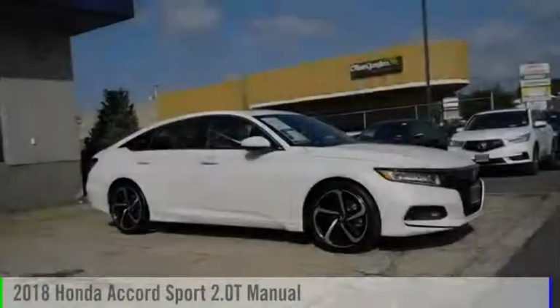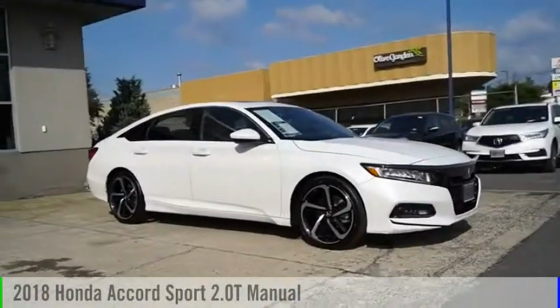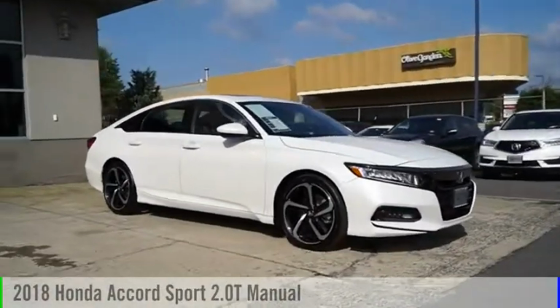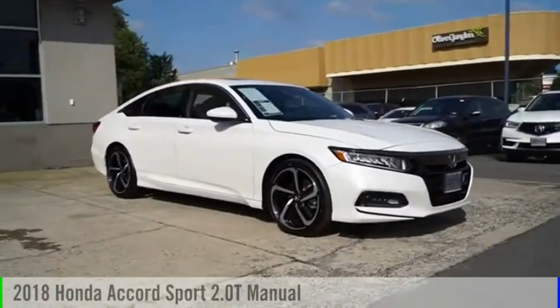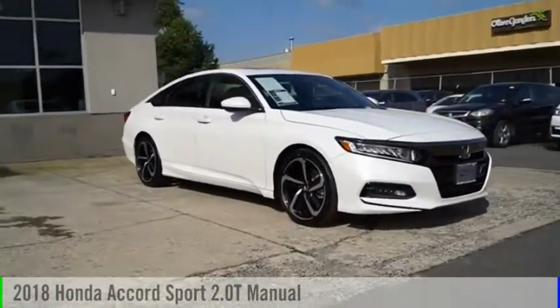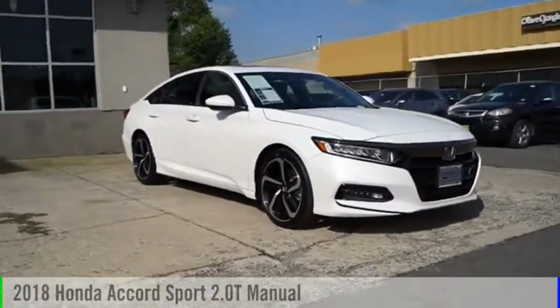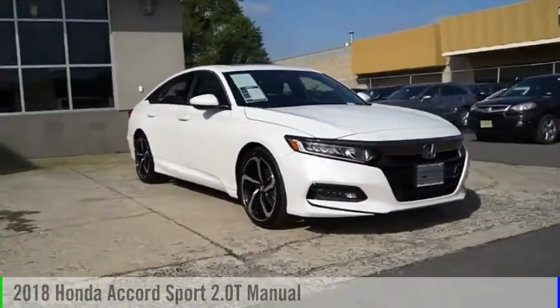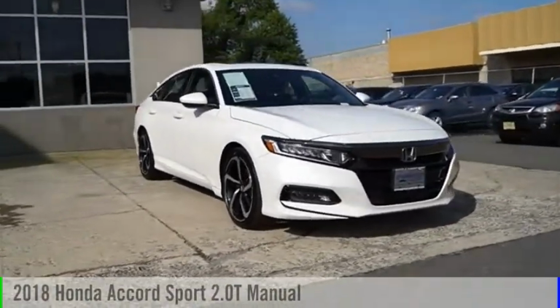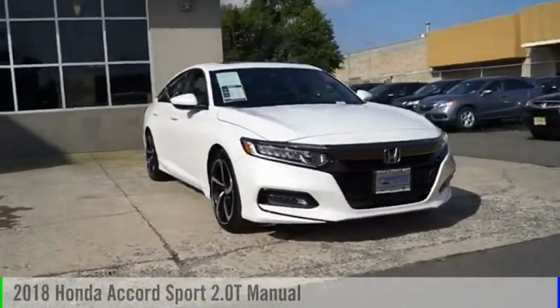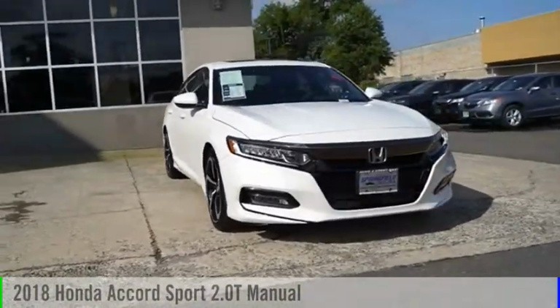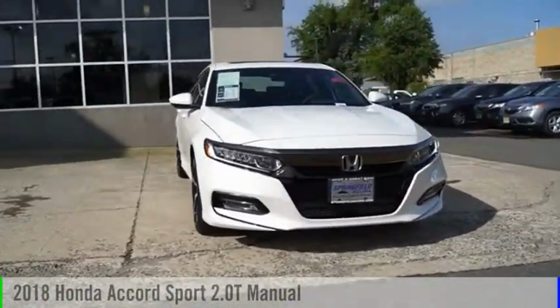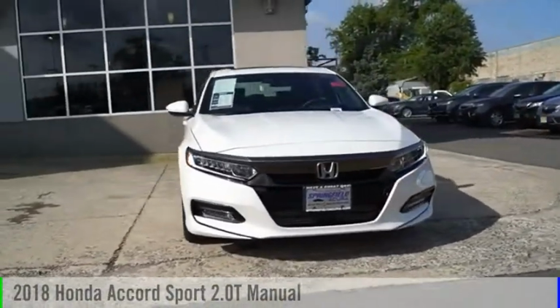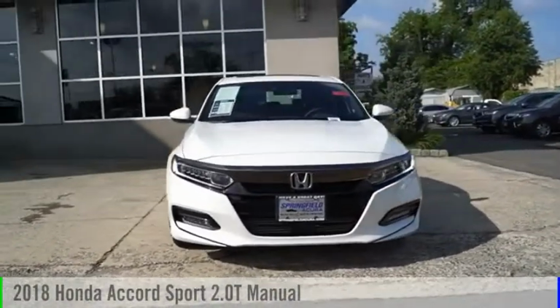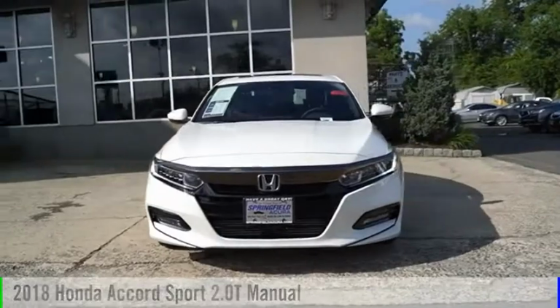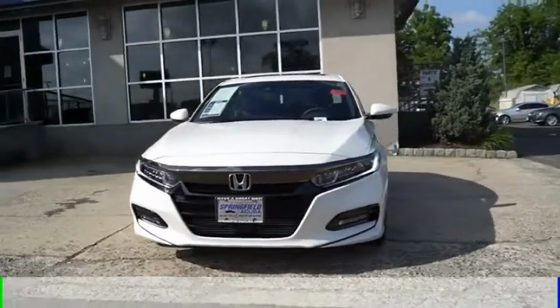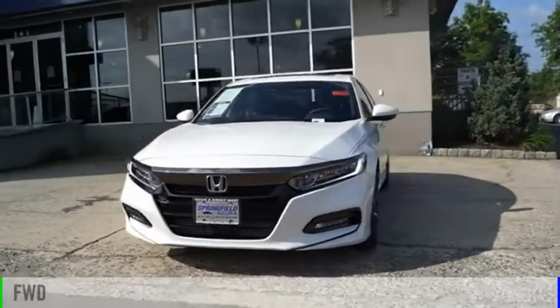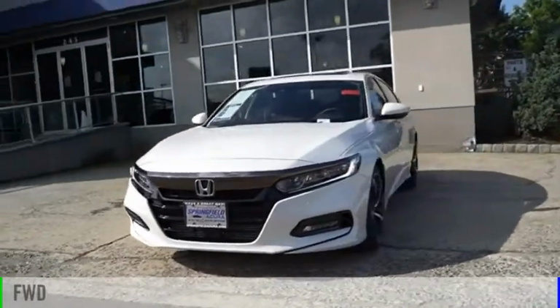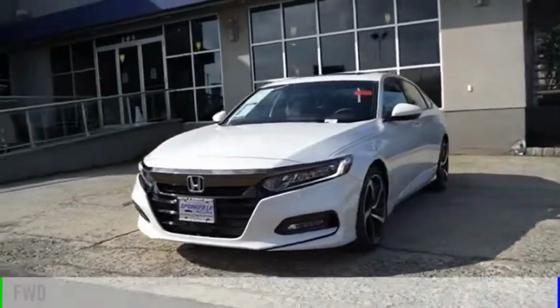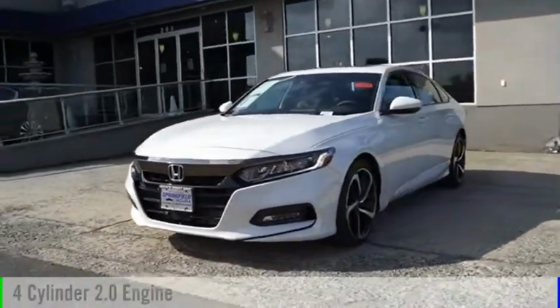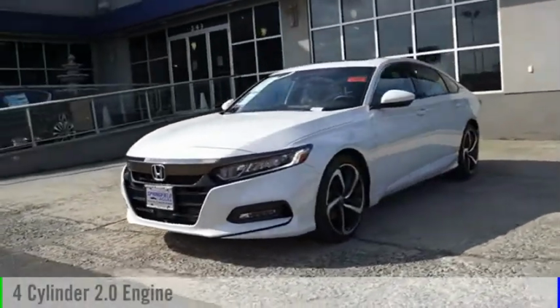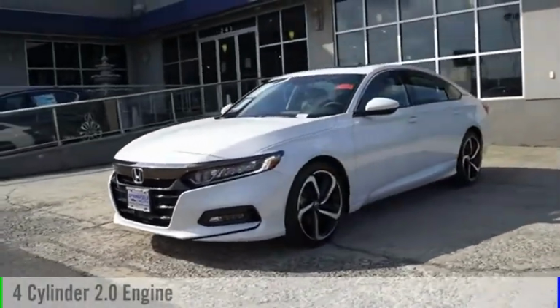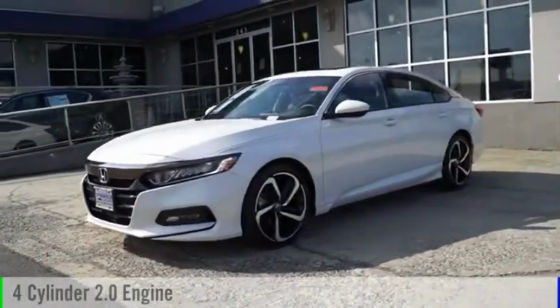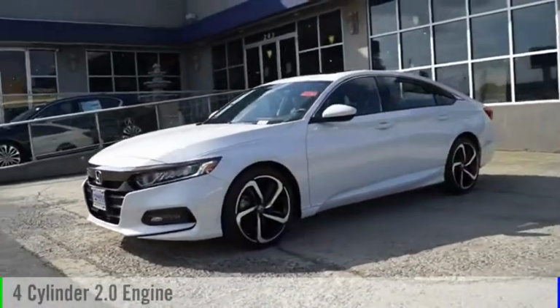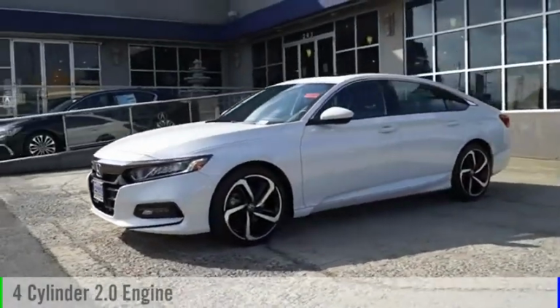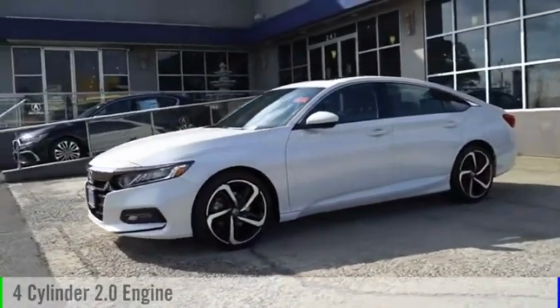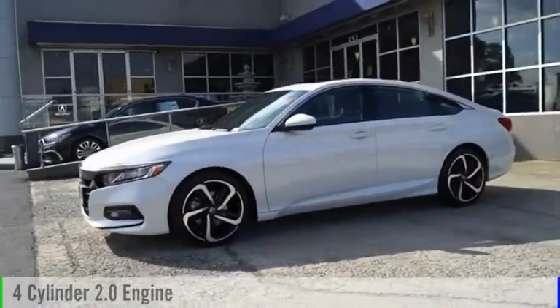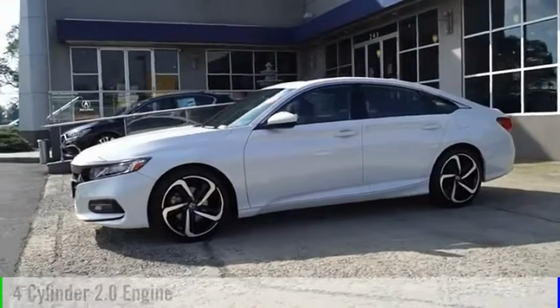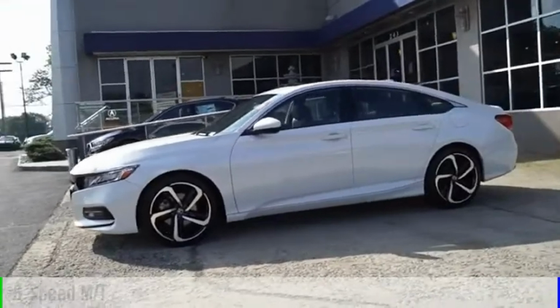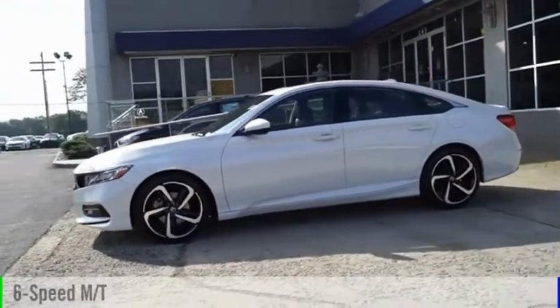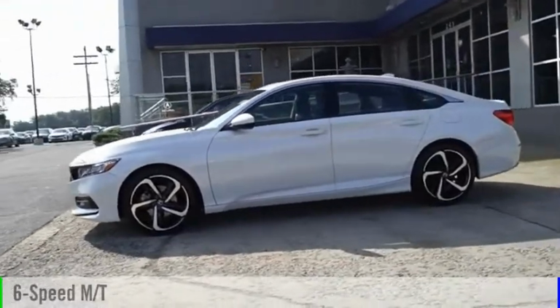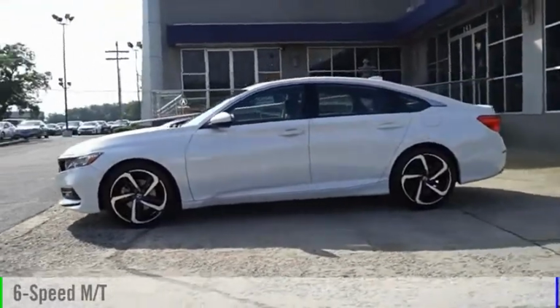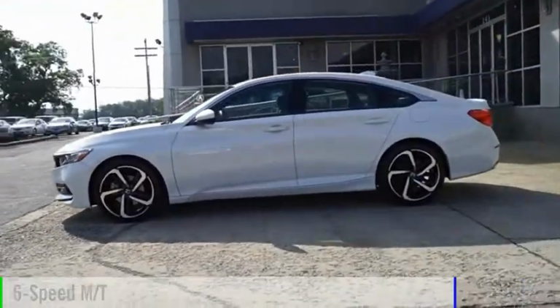We are pleased to show you the 2018 Accord. This vehicle is powered by a front-wheel drive, four-cylinder, 2.0-liter engine, and comes with a six-speed manual transmission.